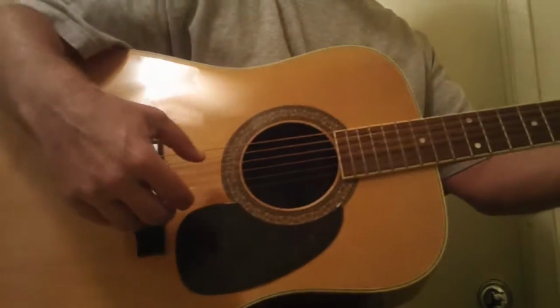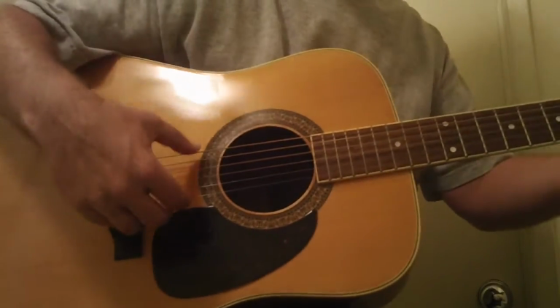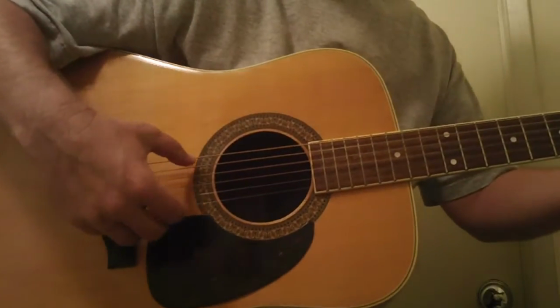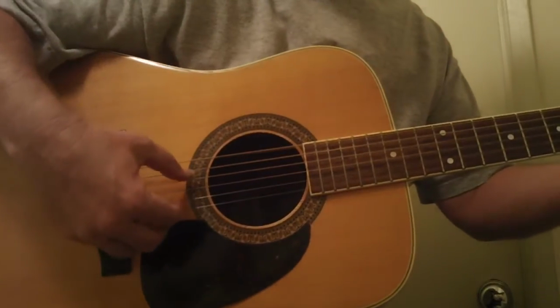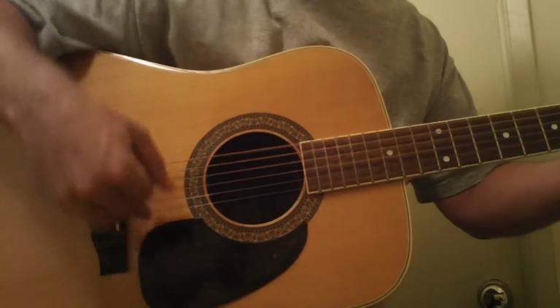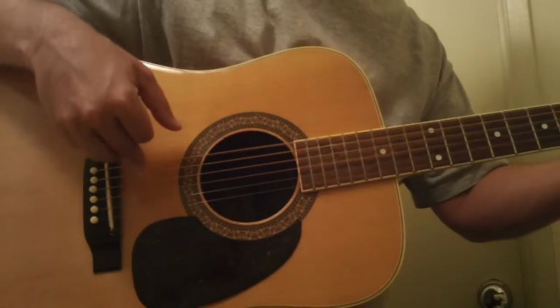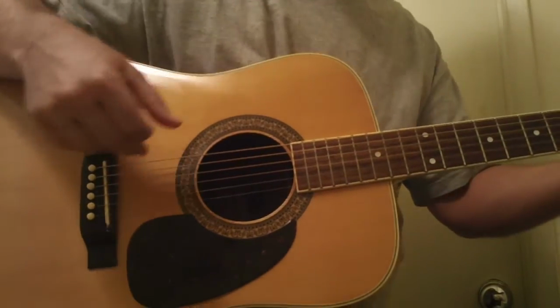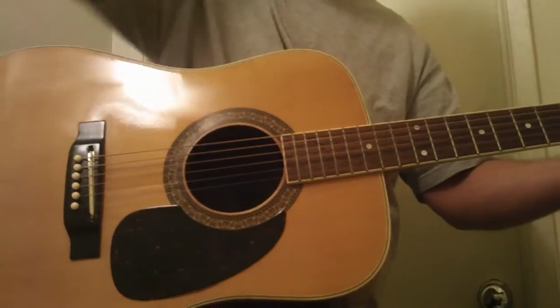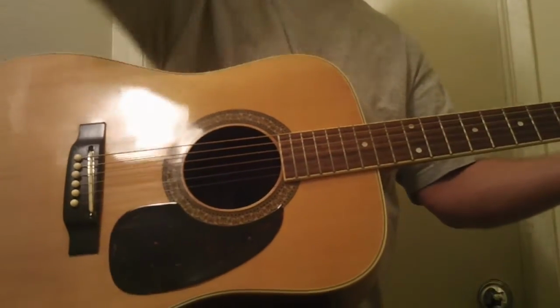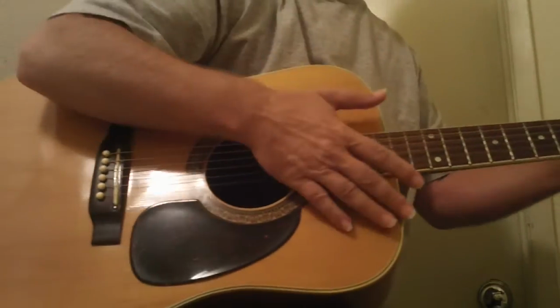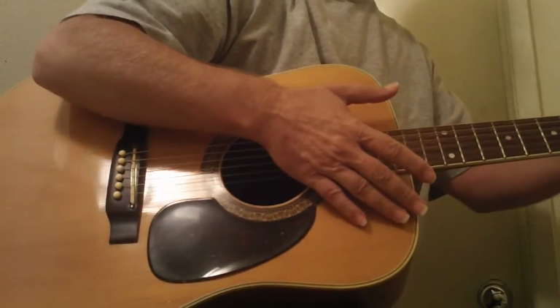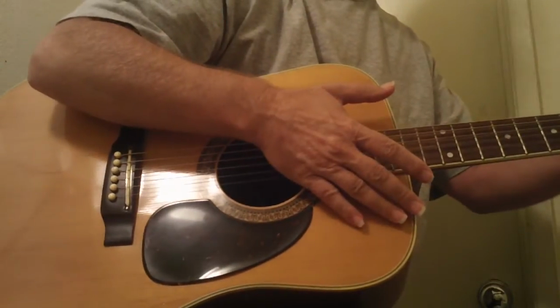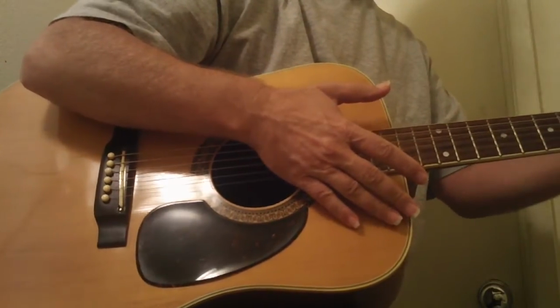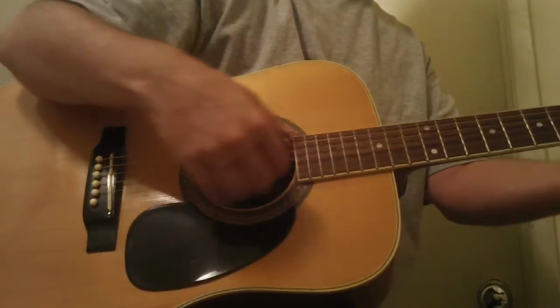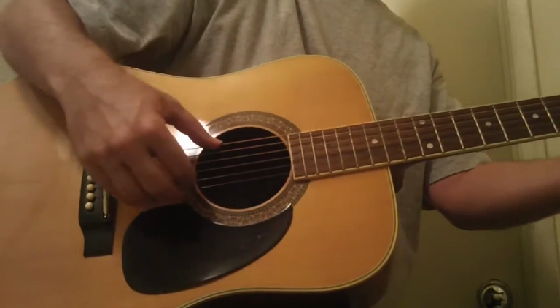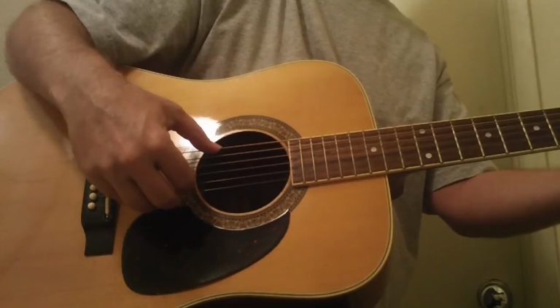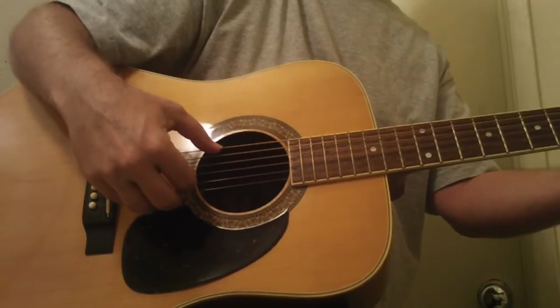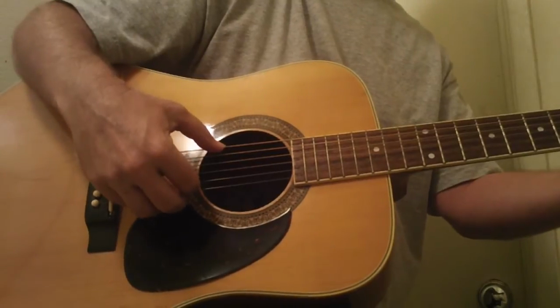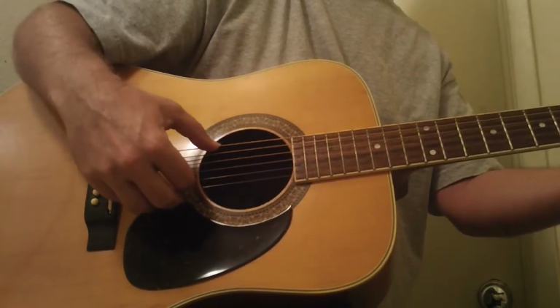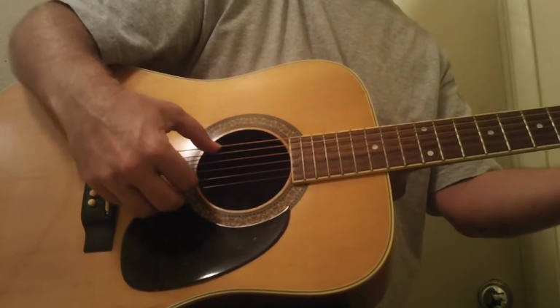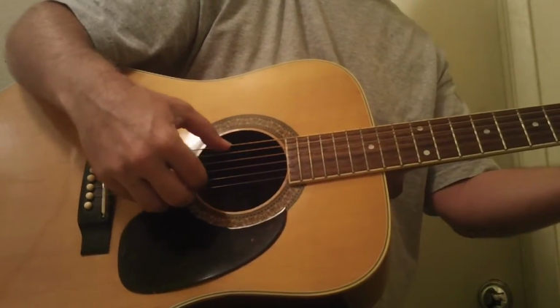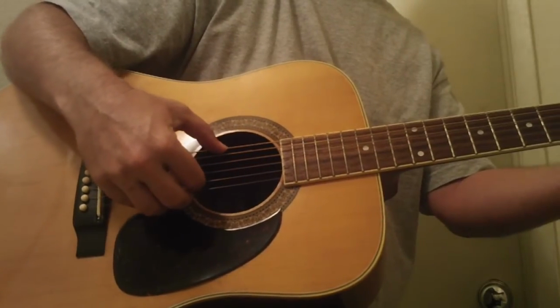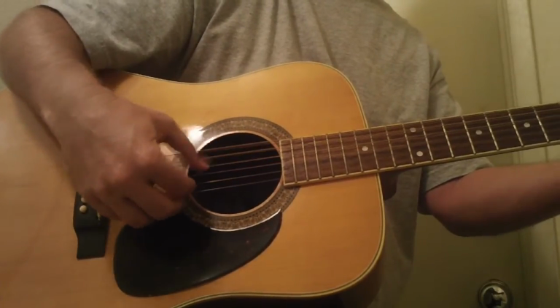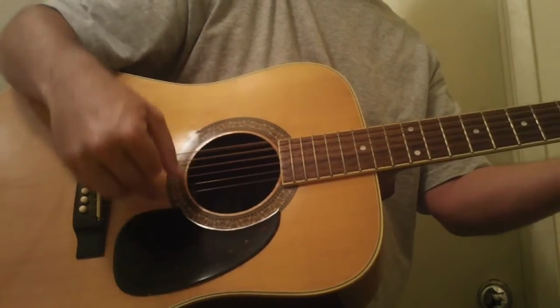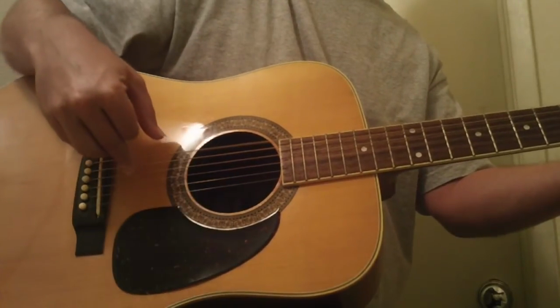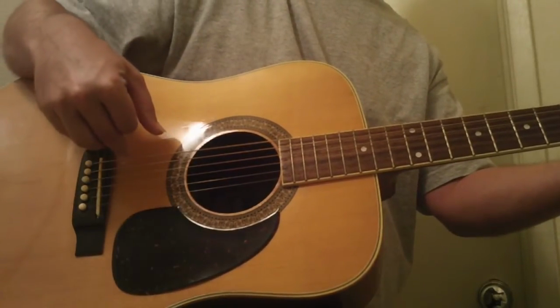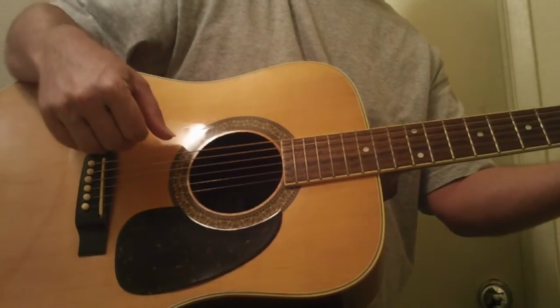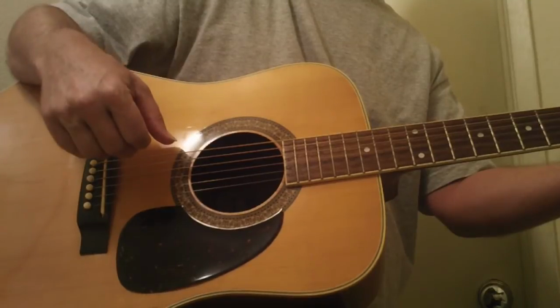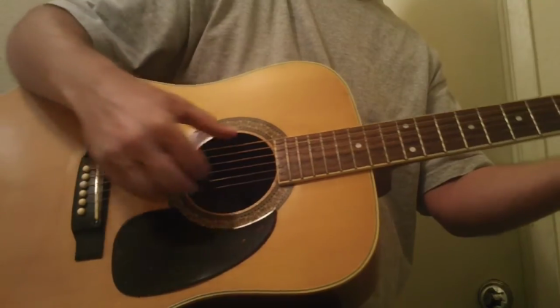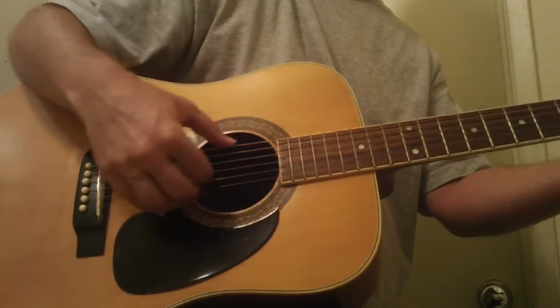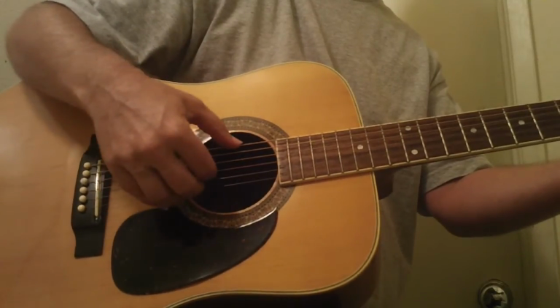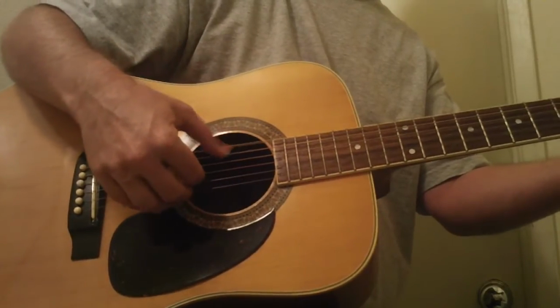I'm just going to do a very short demo. But if you could use a great acoustic guitar that punches way above its price, this is a lot of value. Let's get that kind of Alvarez-Yari overtones.